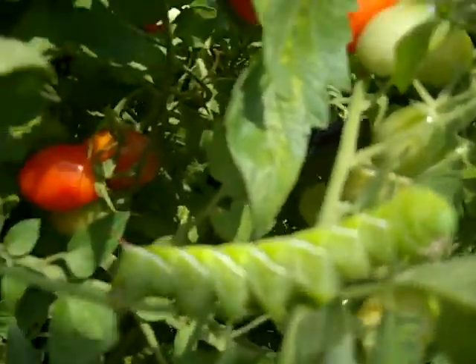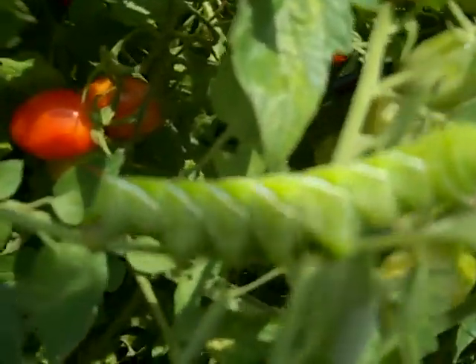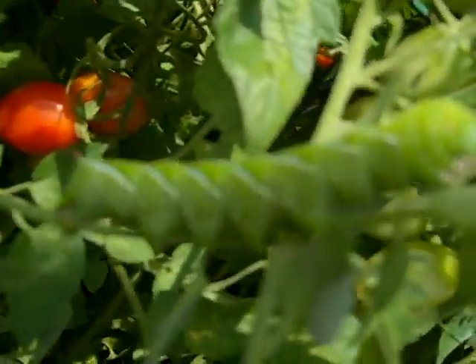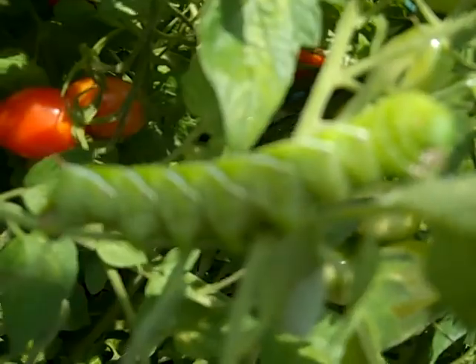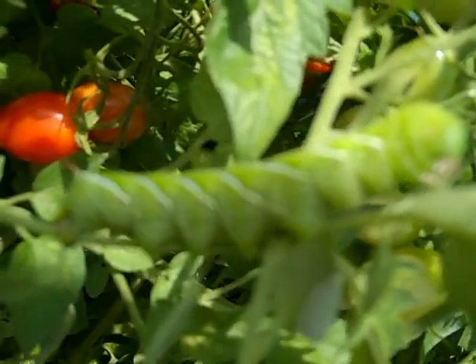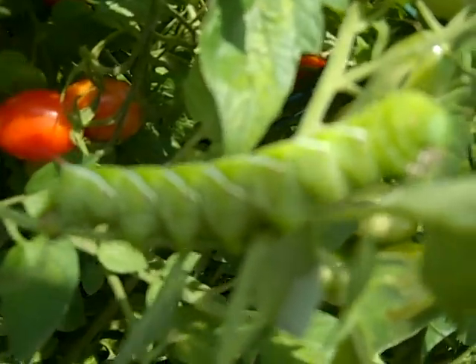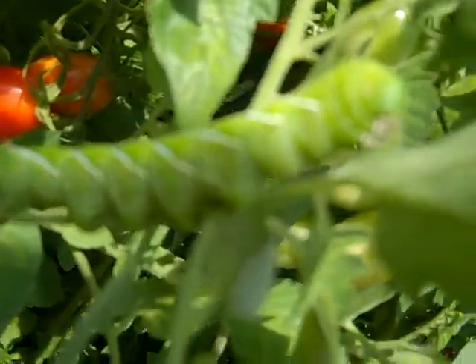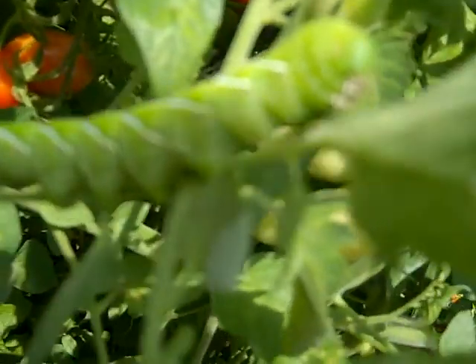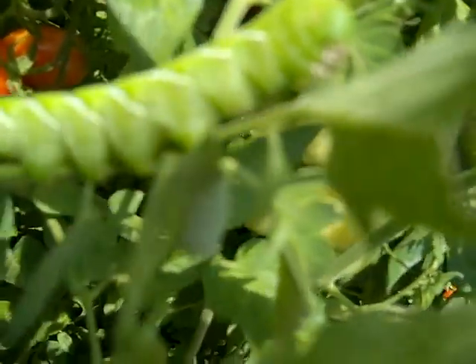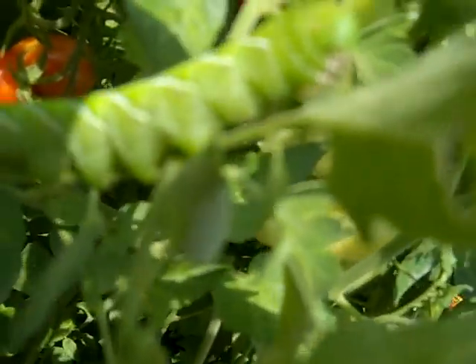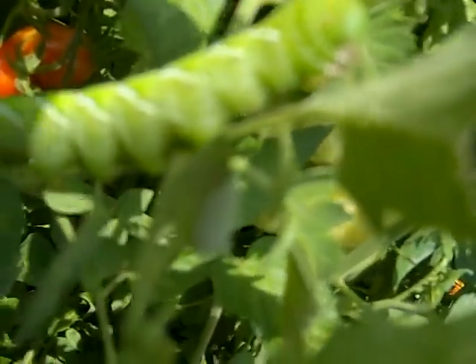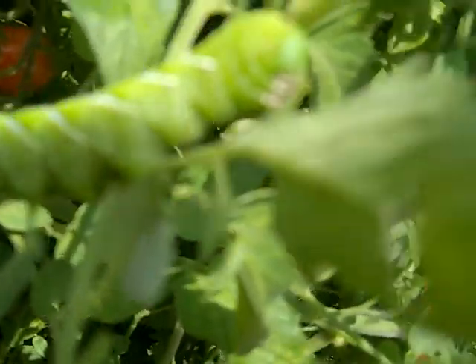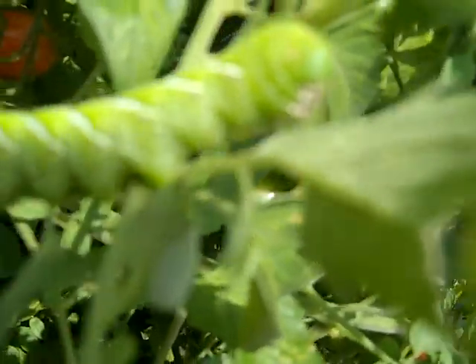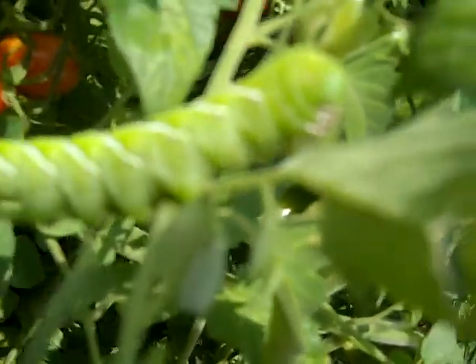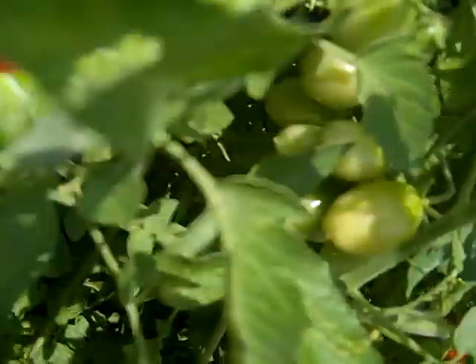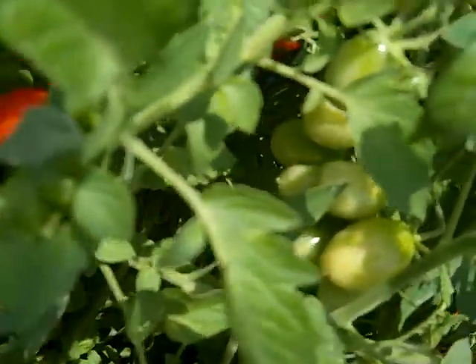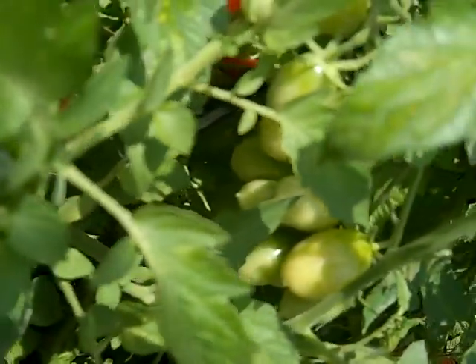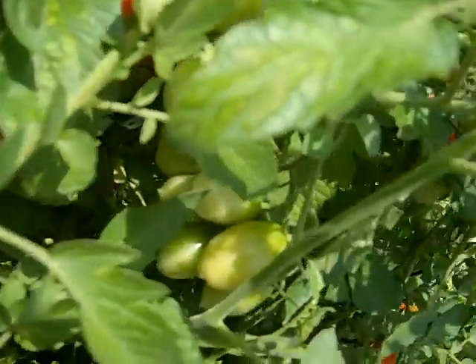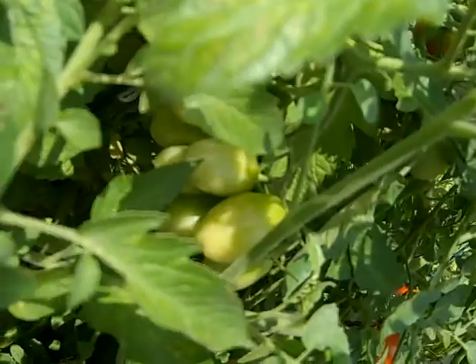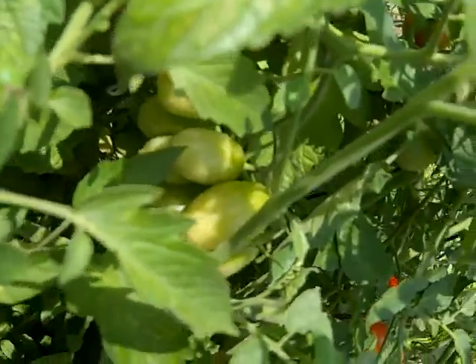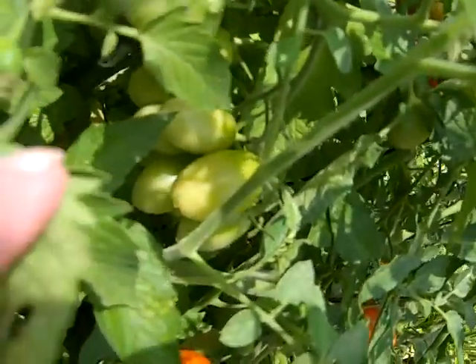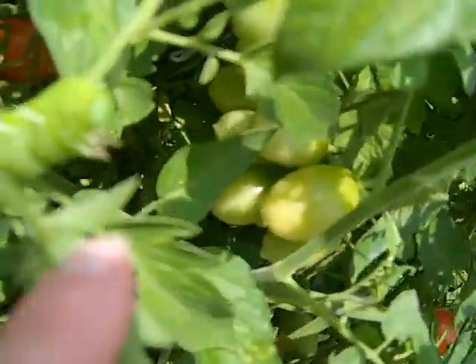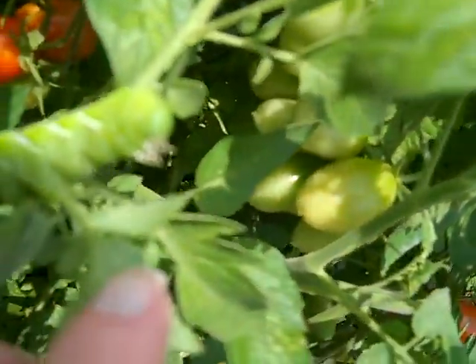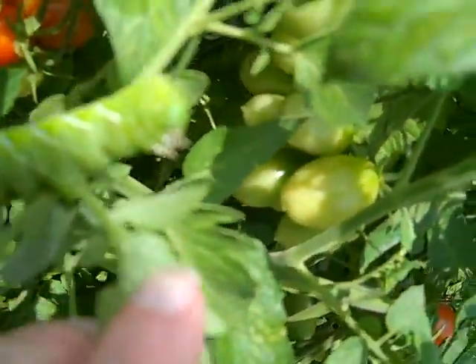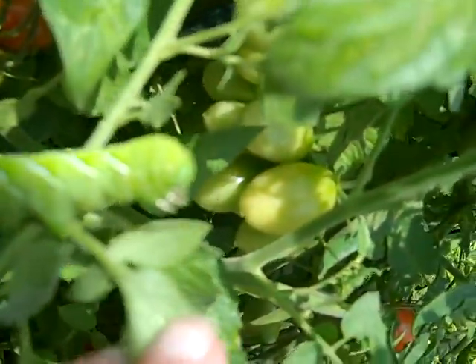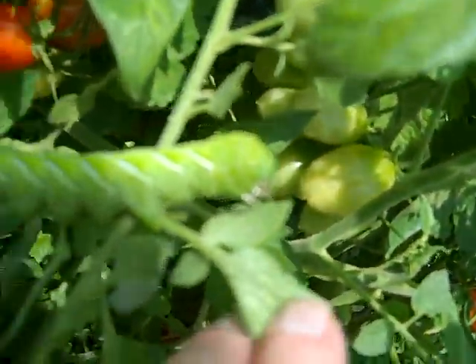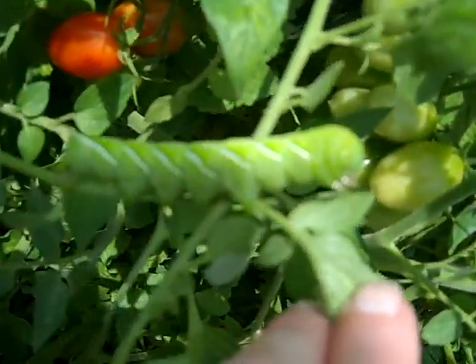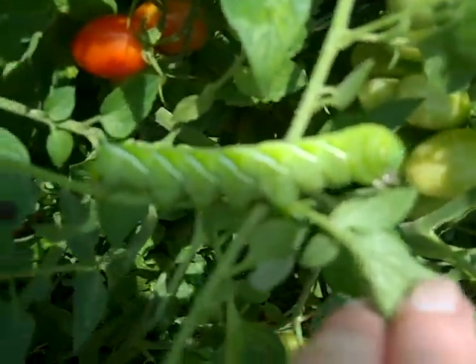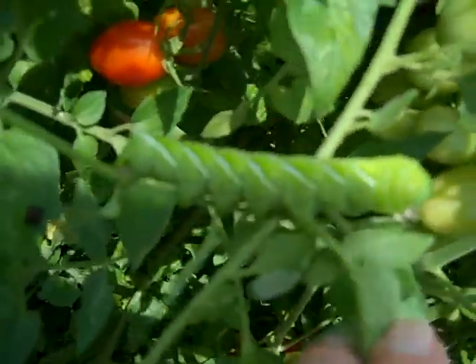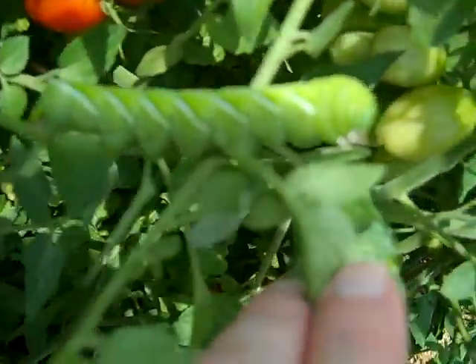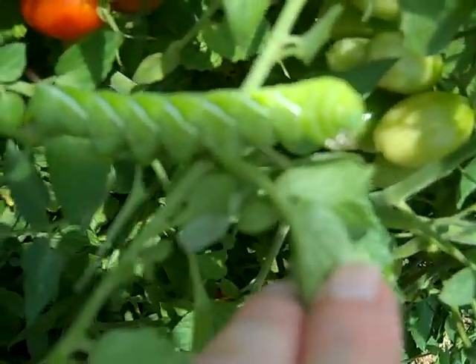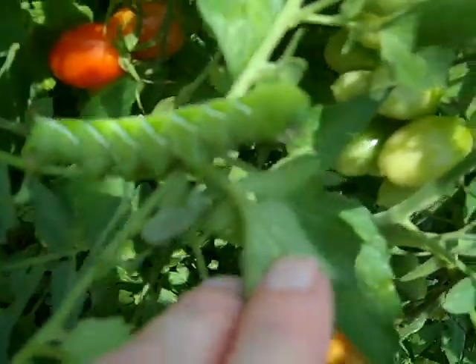You can see his horn is right there, and his mouth is up here. They're such nasty caterpillars. I don't think they bite, but there's just something so ugly about them, you just don't want to touch them.